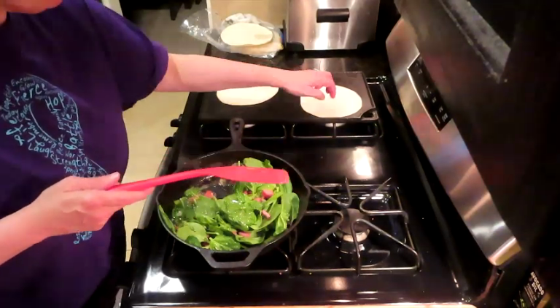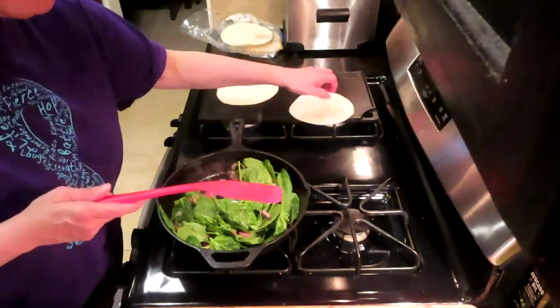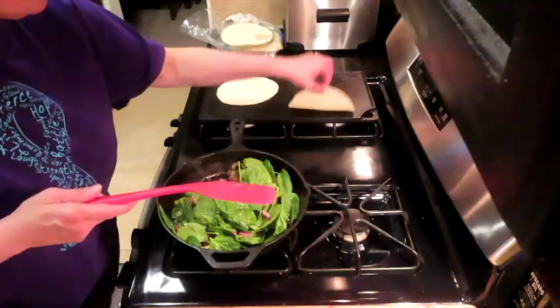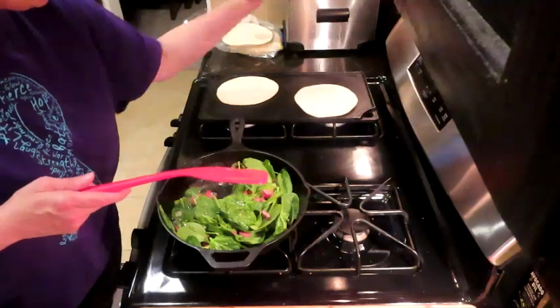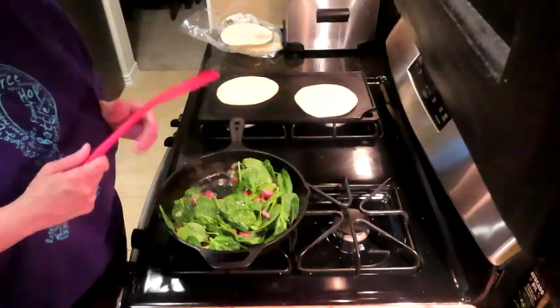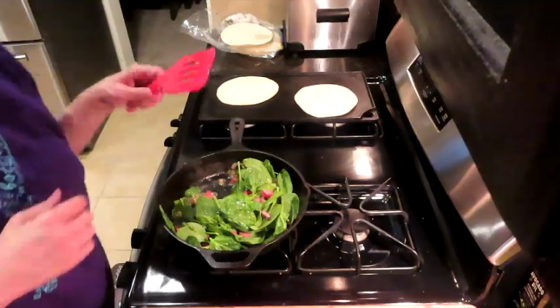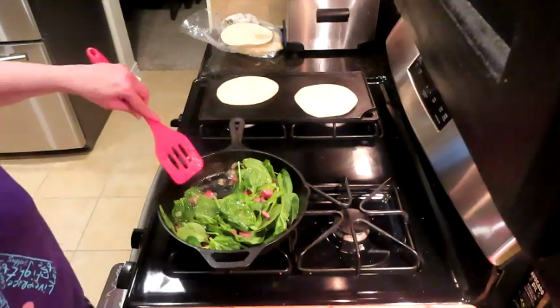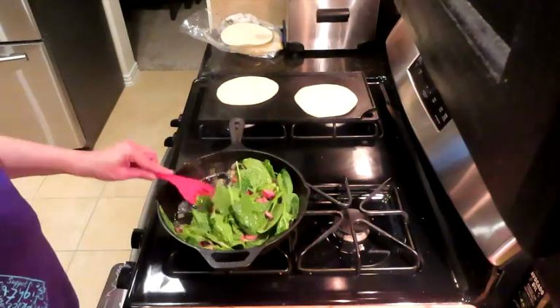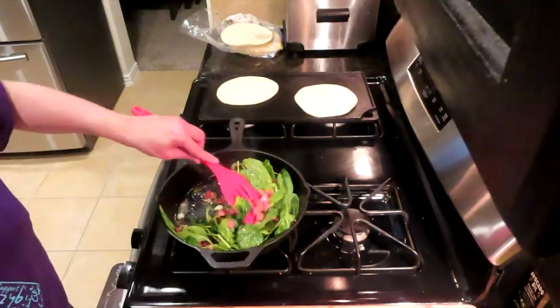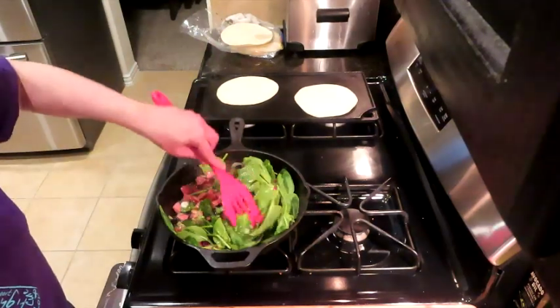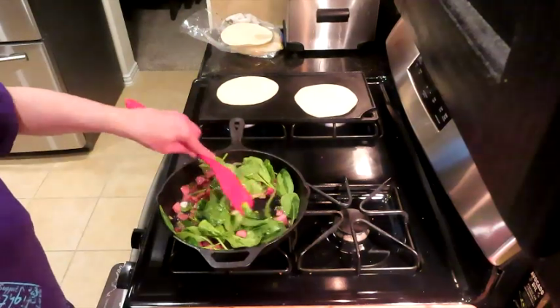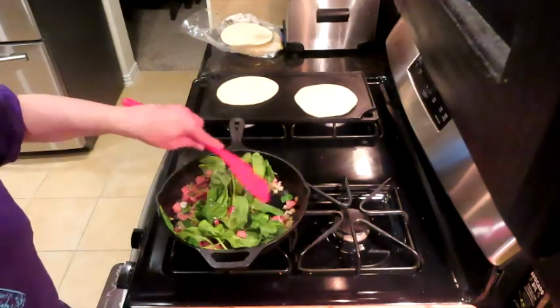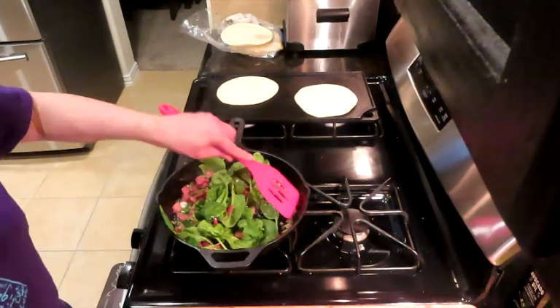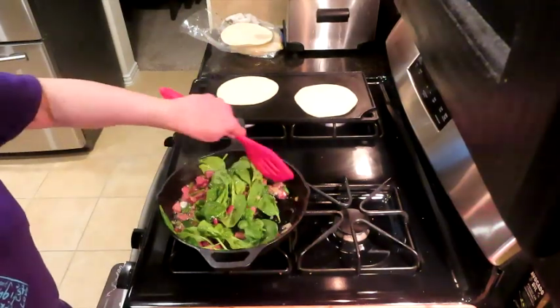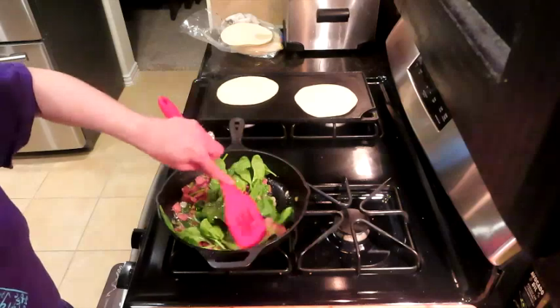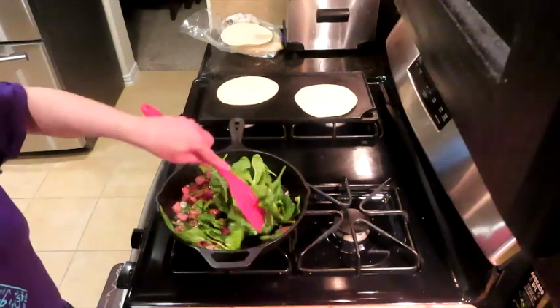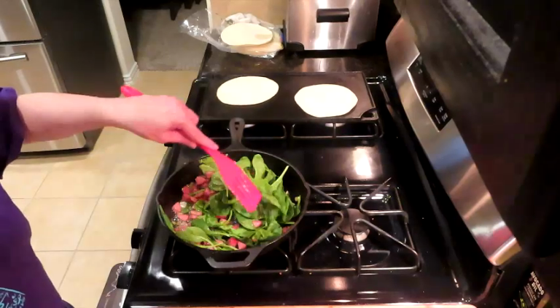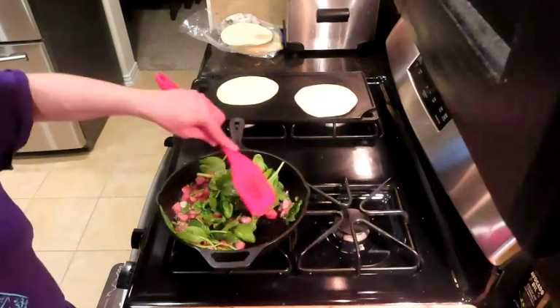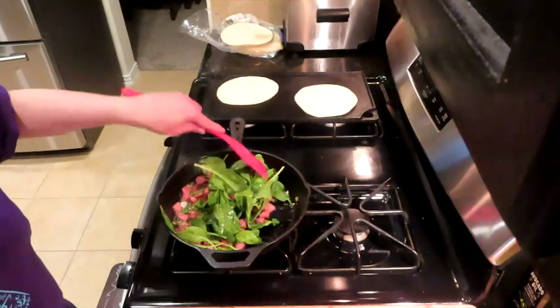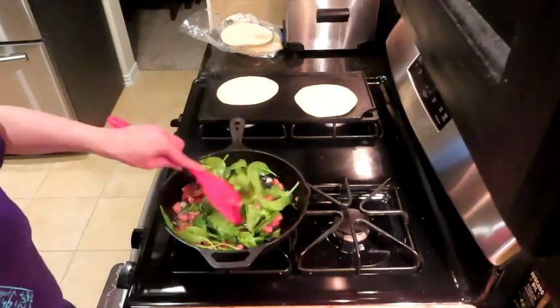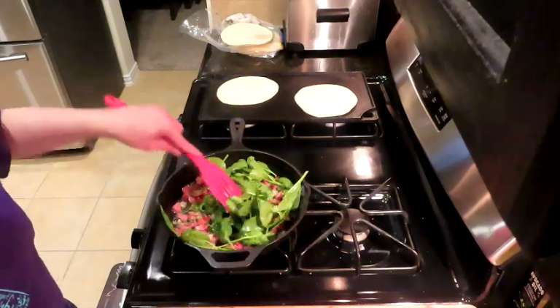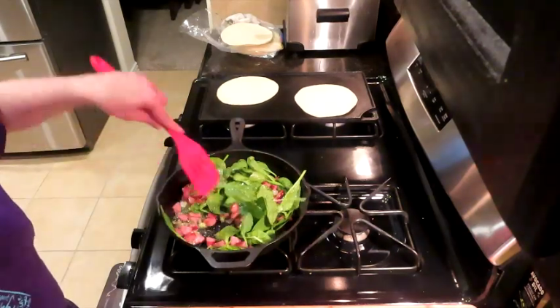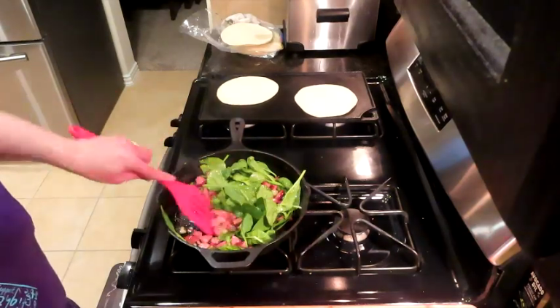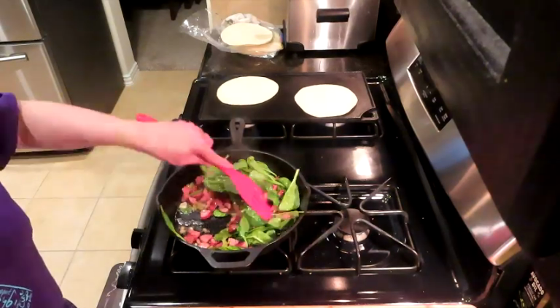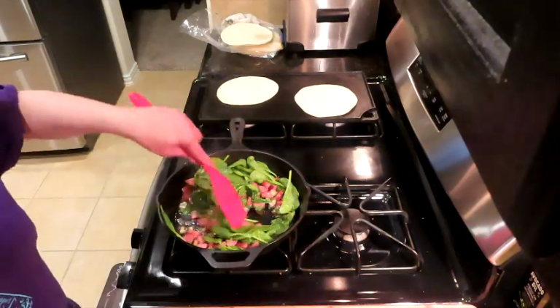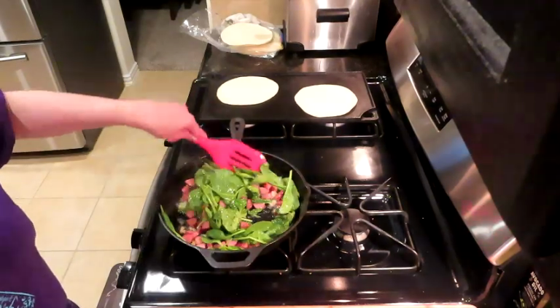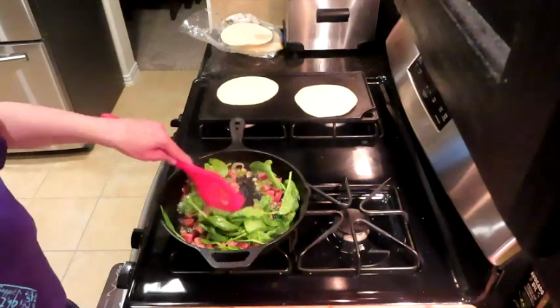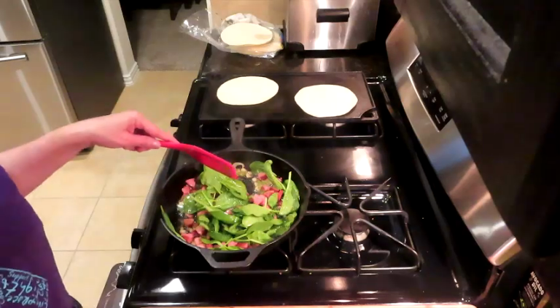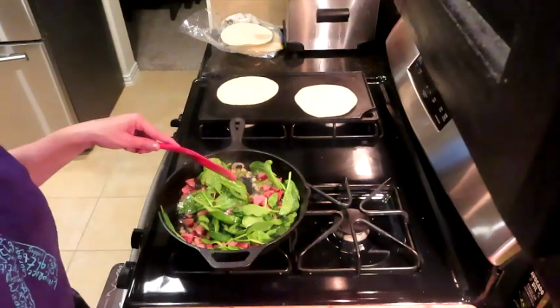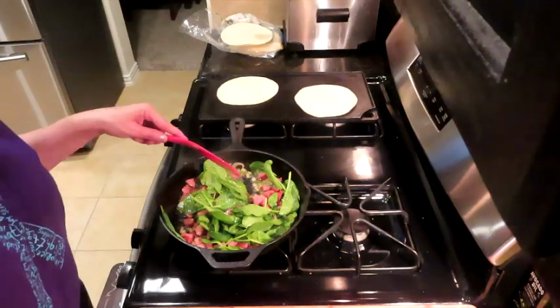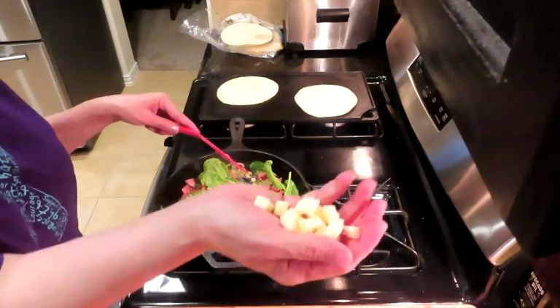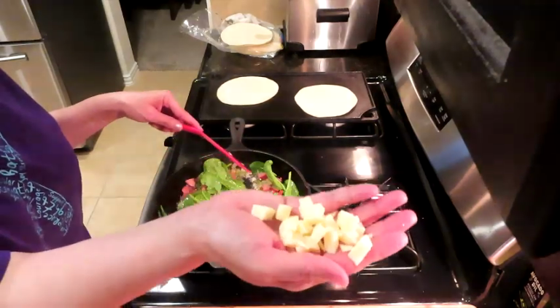These tortillas are for Sid's lunch — not for our breakfast. We're going to get these in there and get this all cooked down. We'll add our eggs and our cheese, which I have cubed up now.